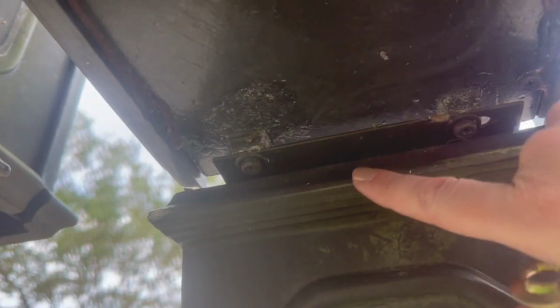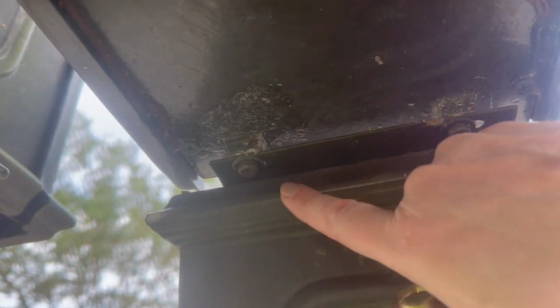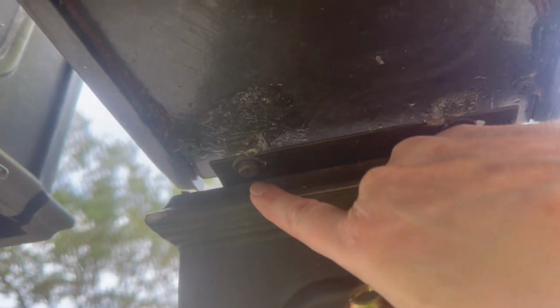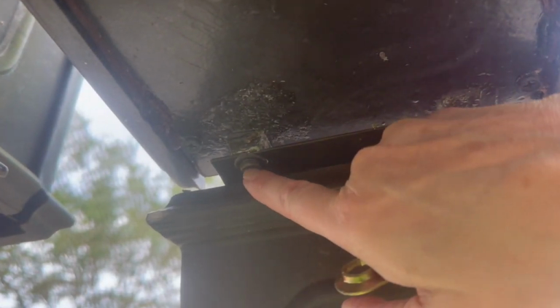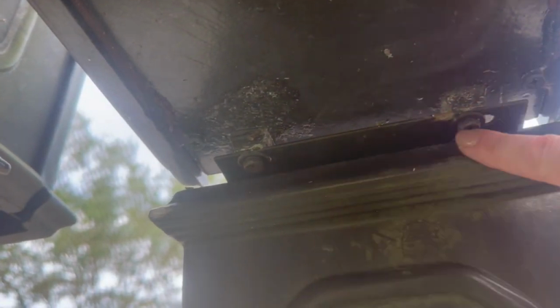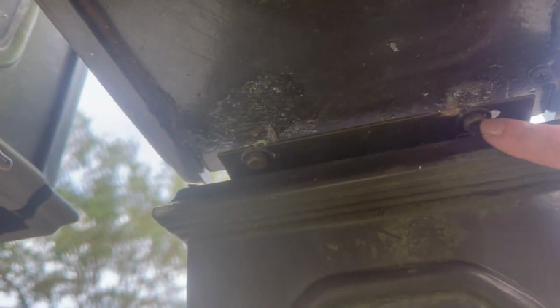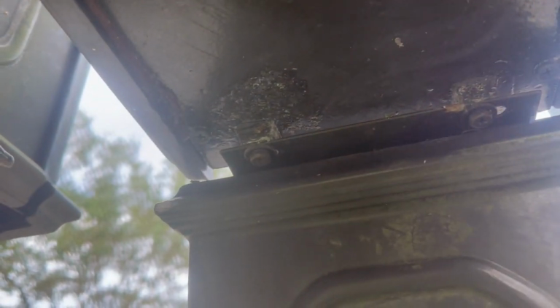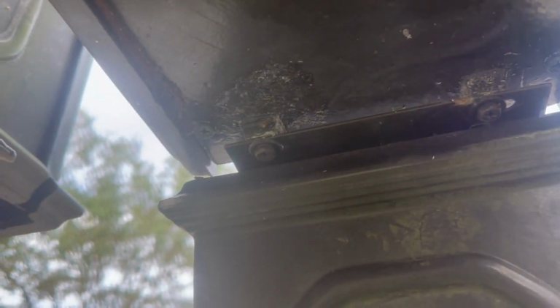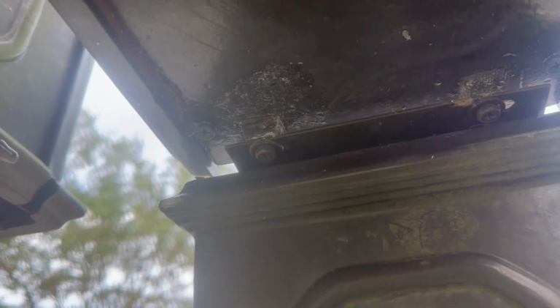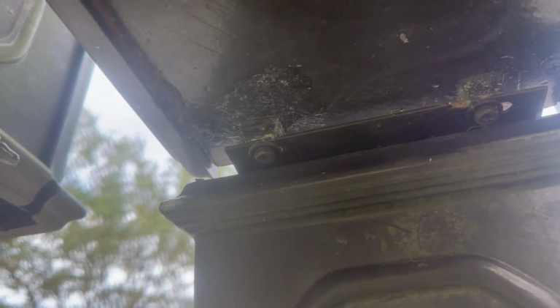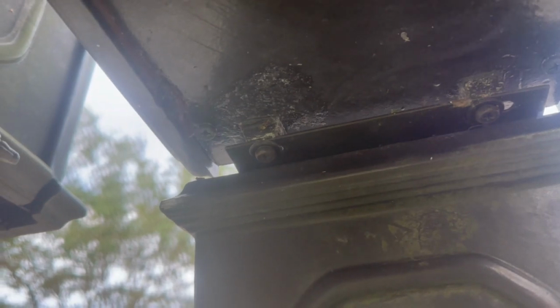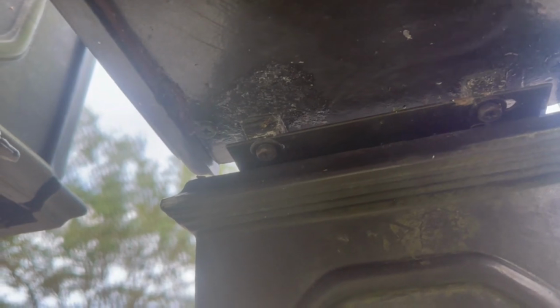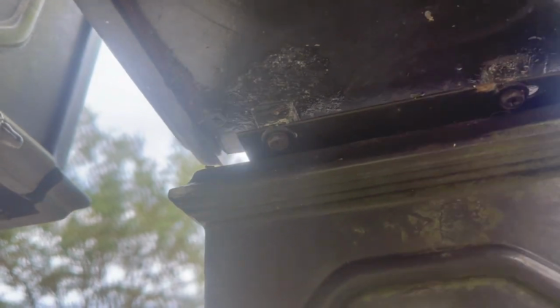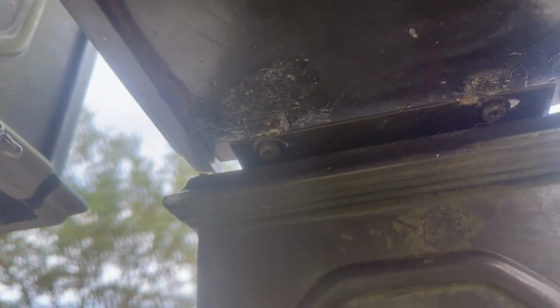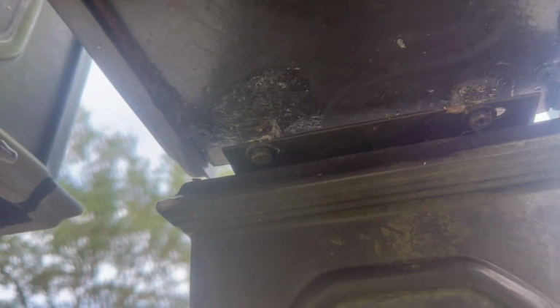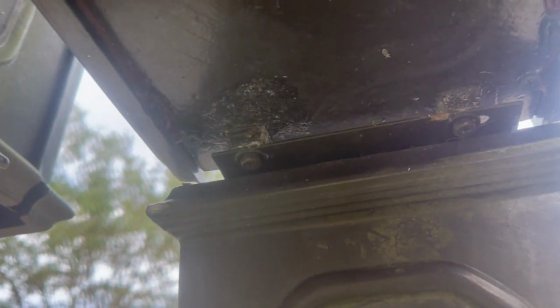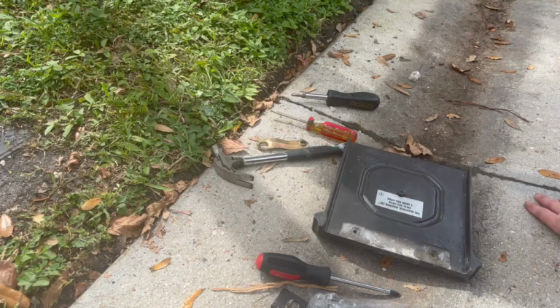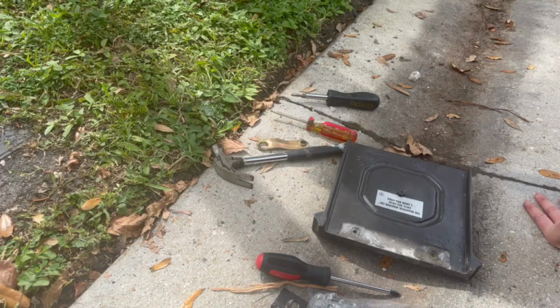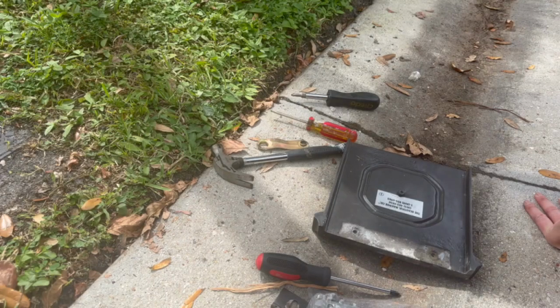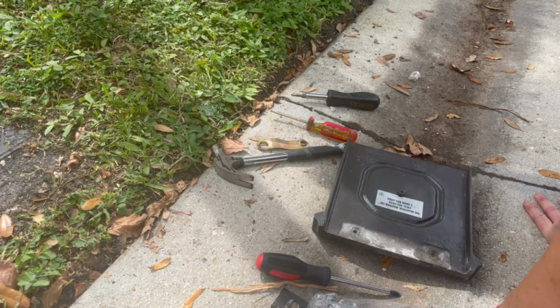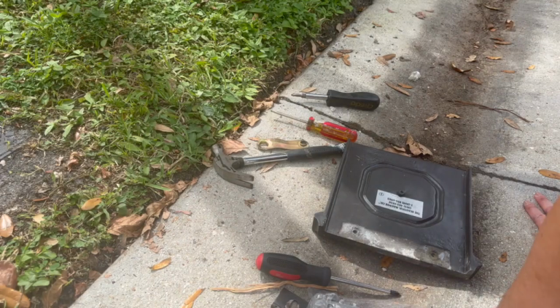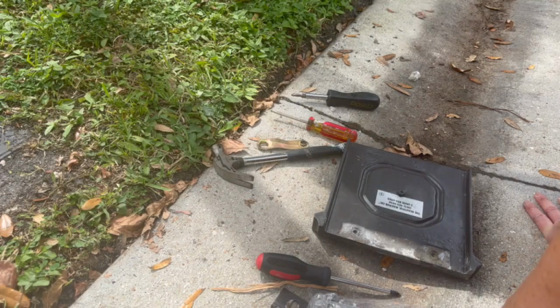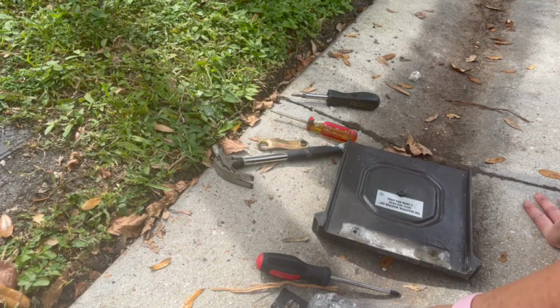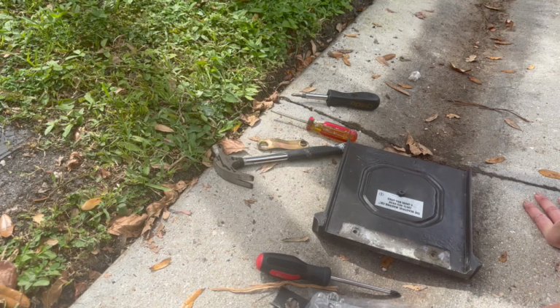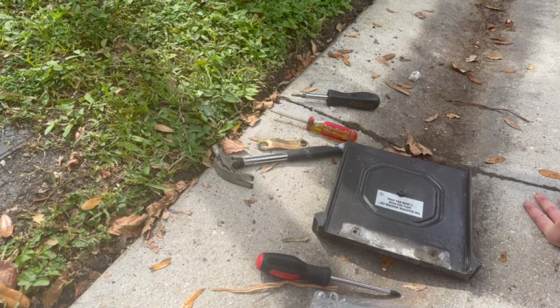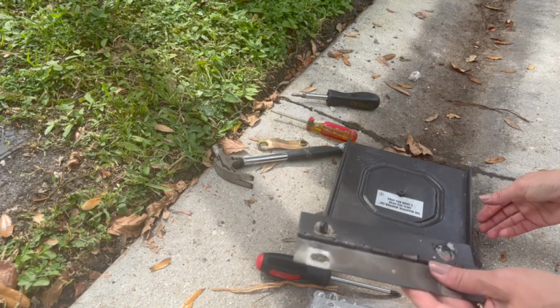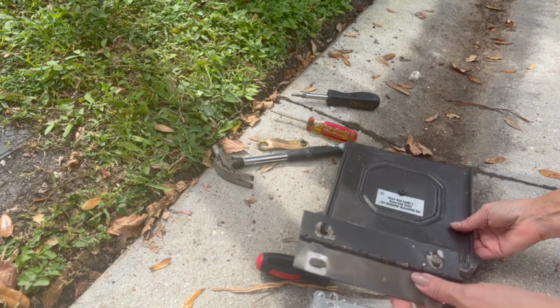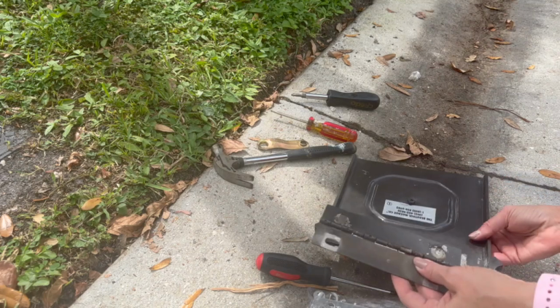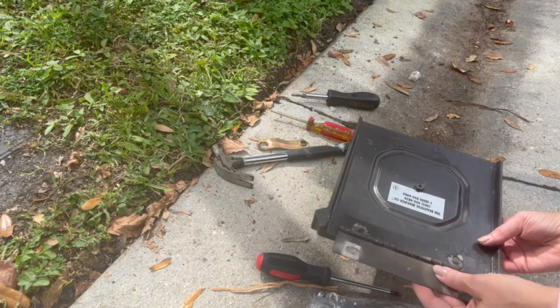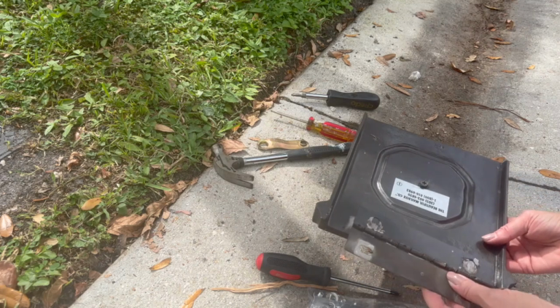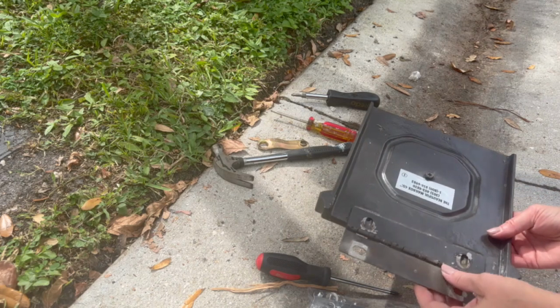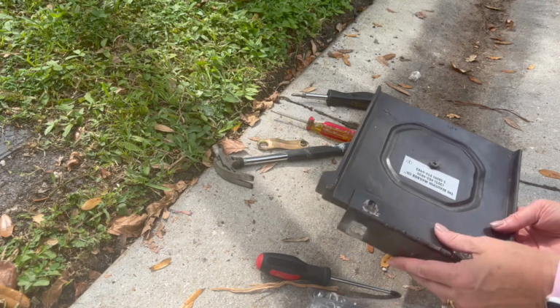There are screws on the bottom as well, so we're going to go ahead and remove those too. We got the hinge off — and this was the hinge, it was just like this.